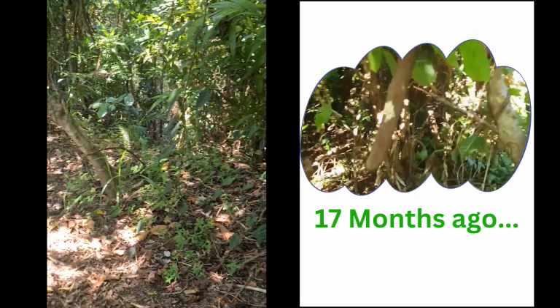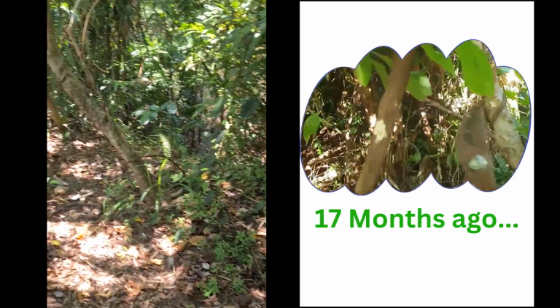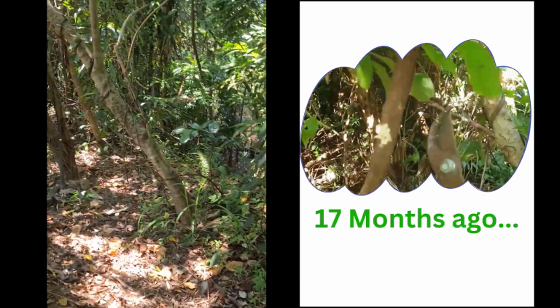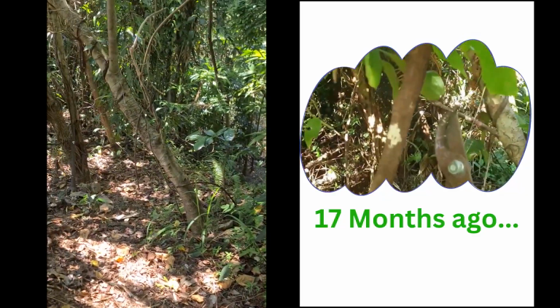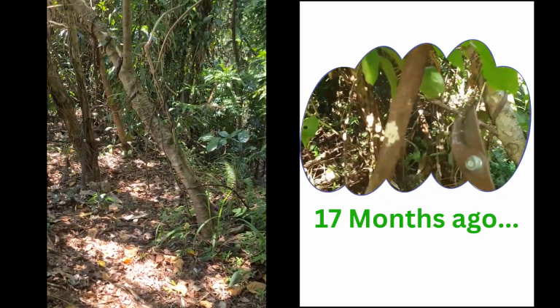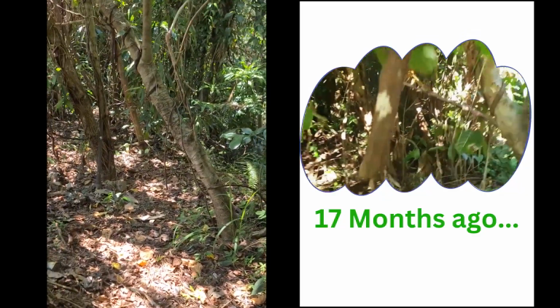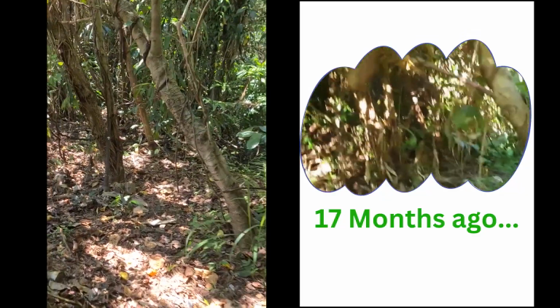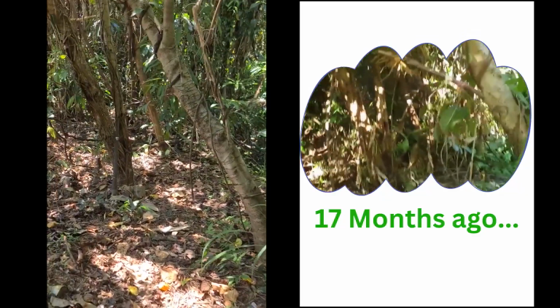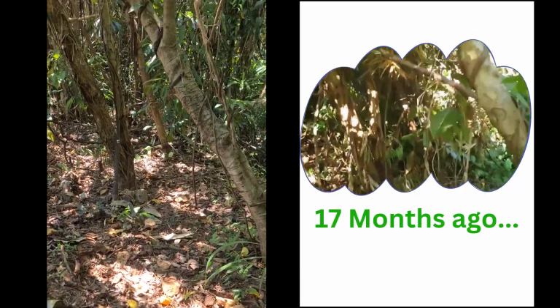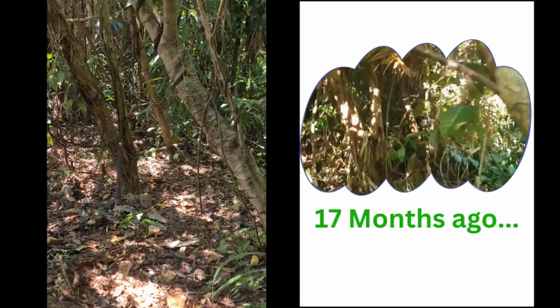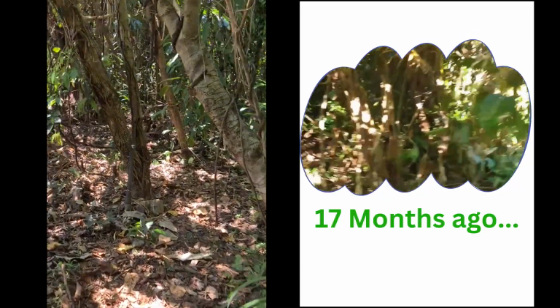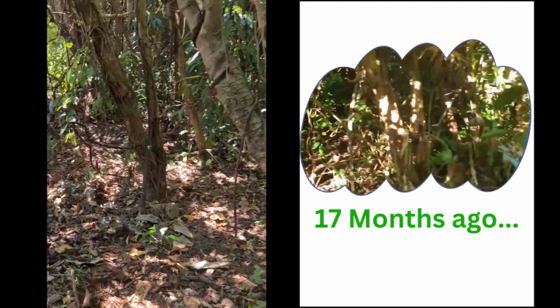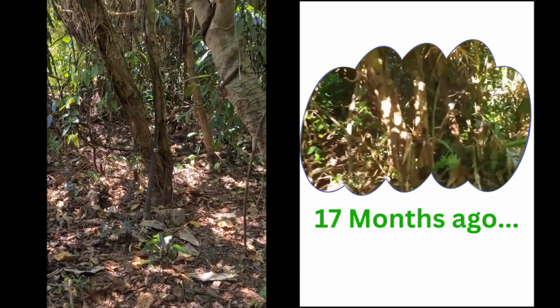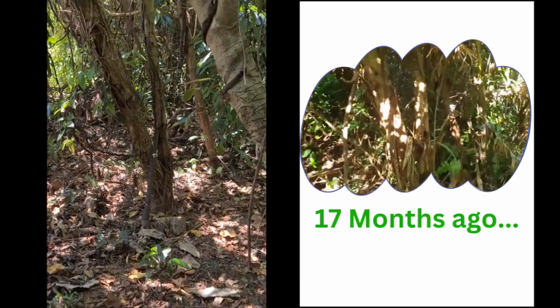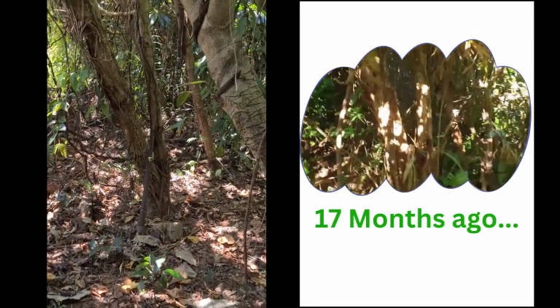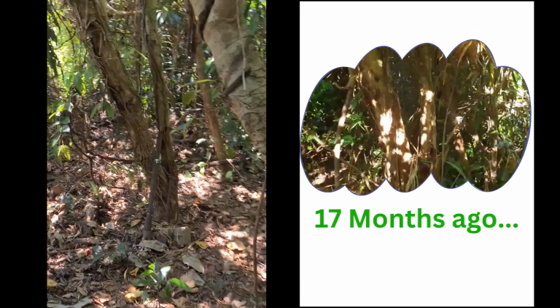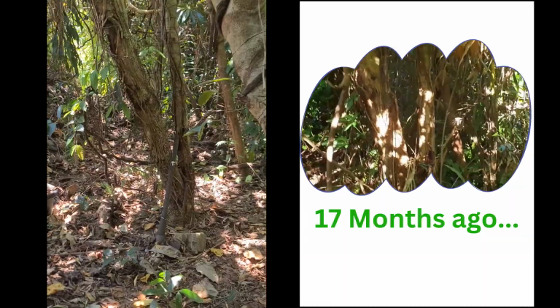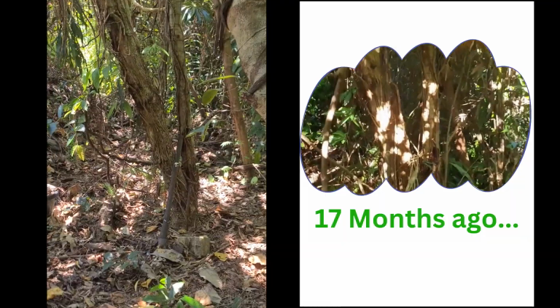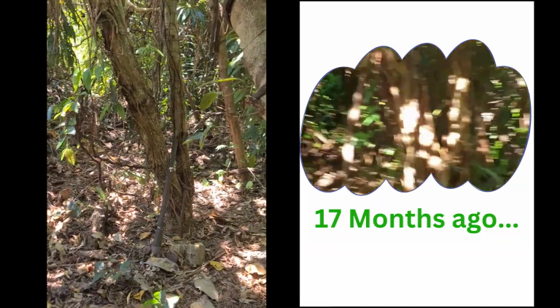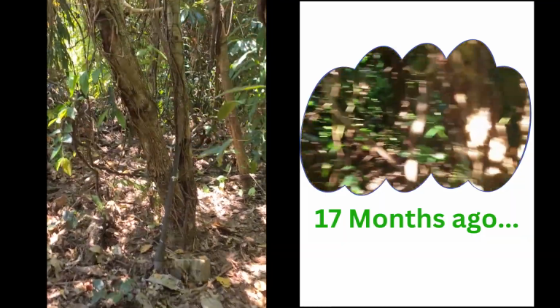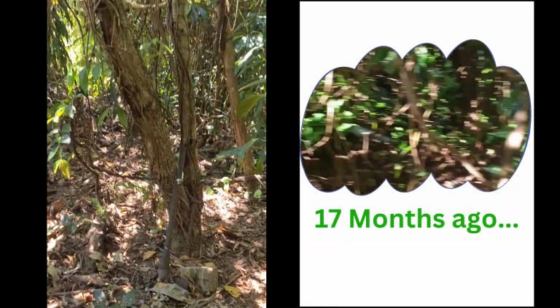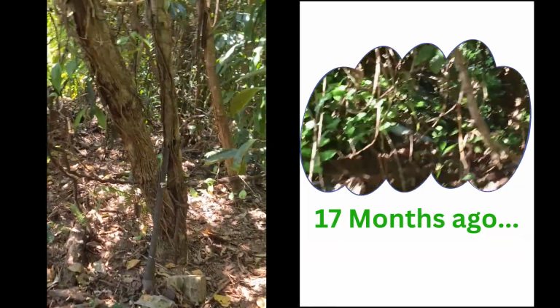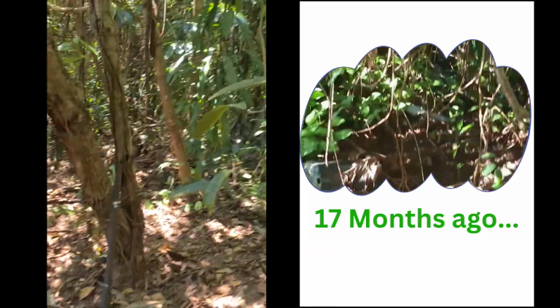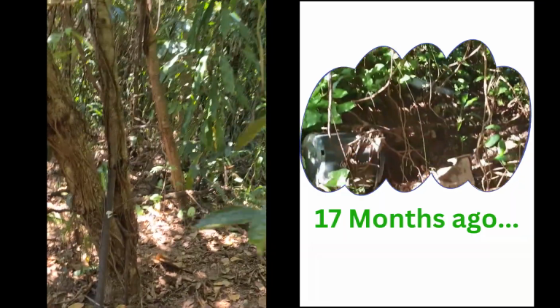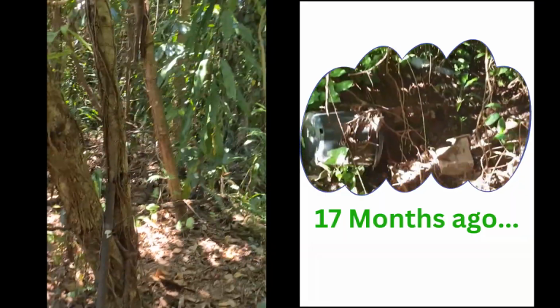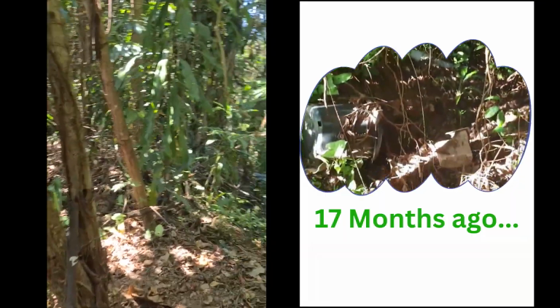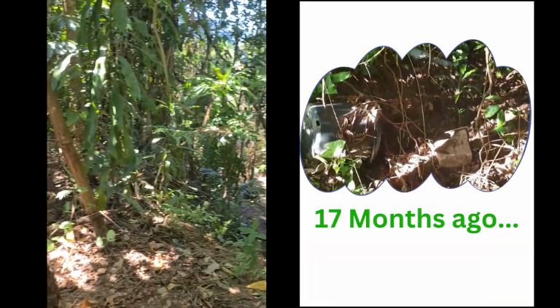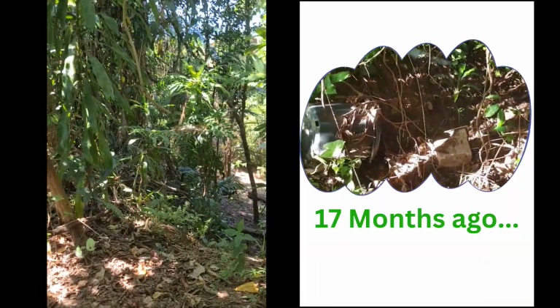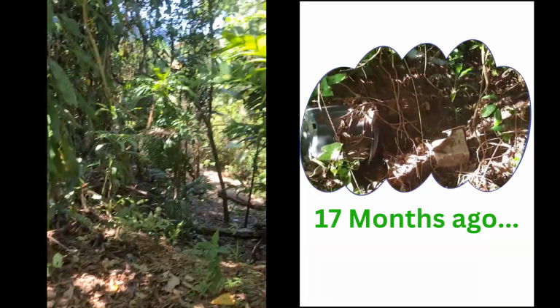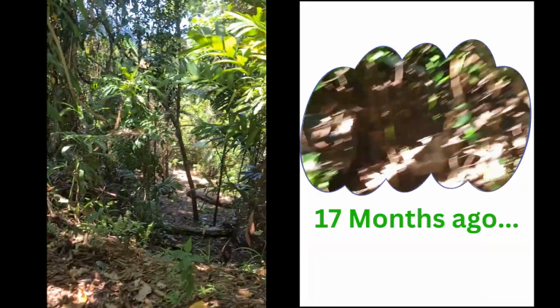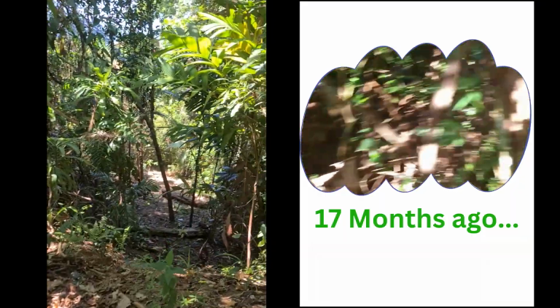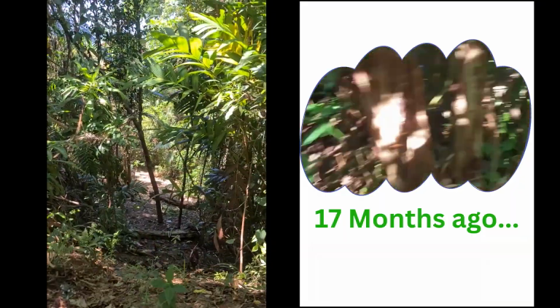That noise was orange-footed scrub fowl flying off. I've surprised them as I've come through.